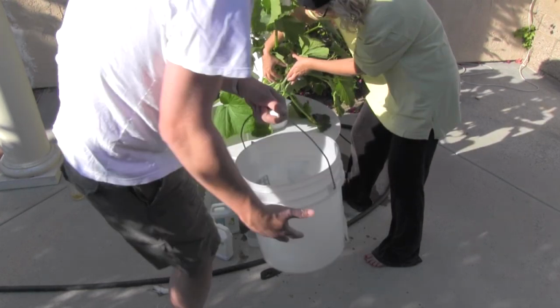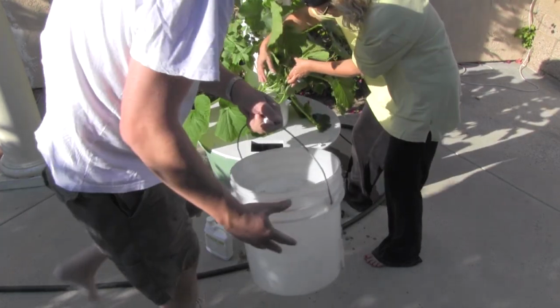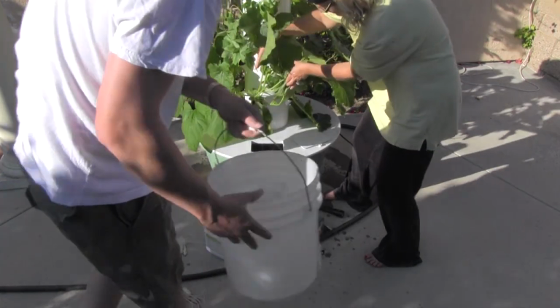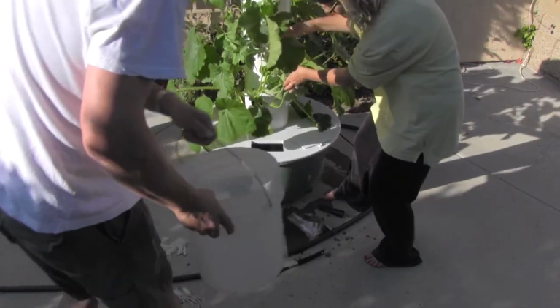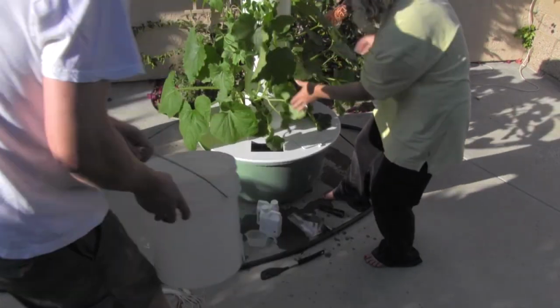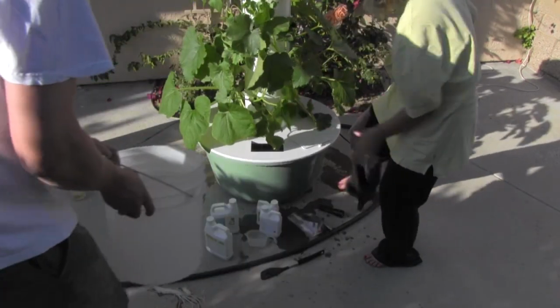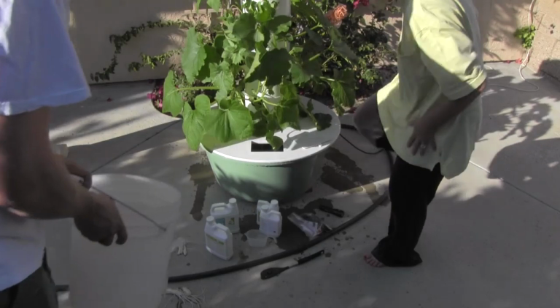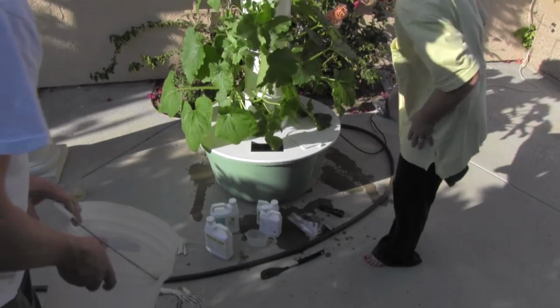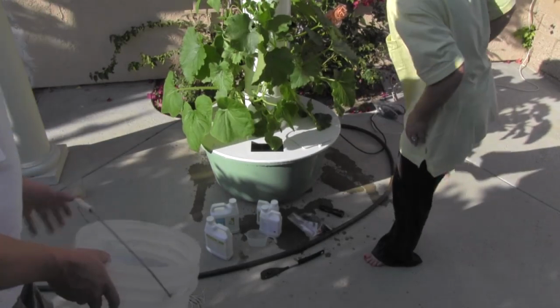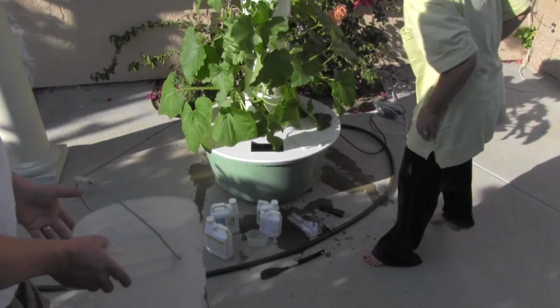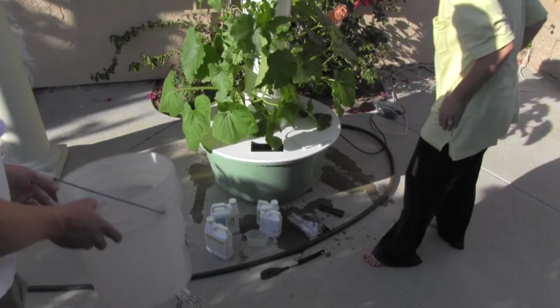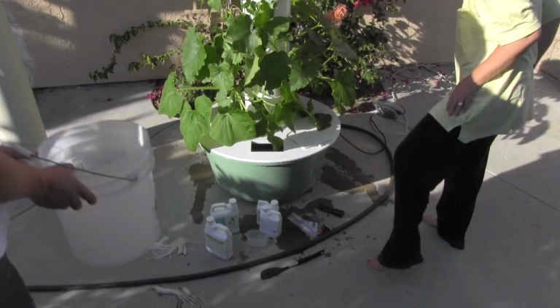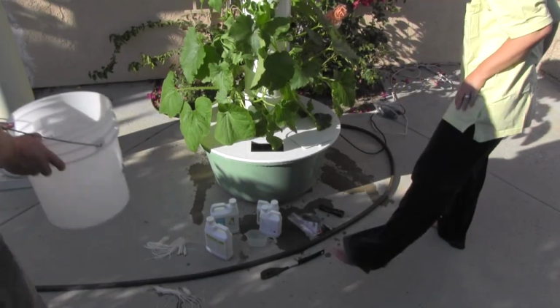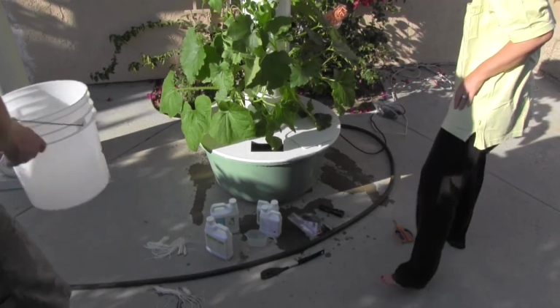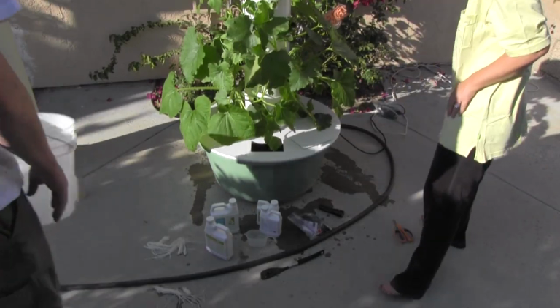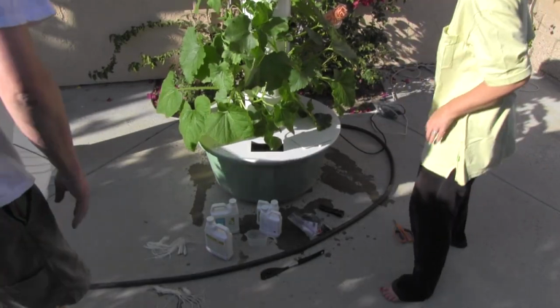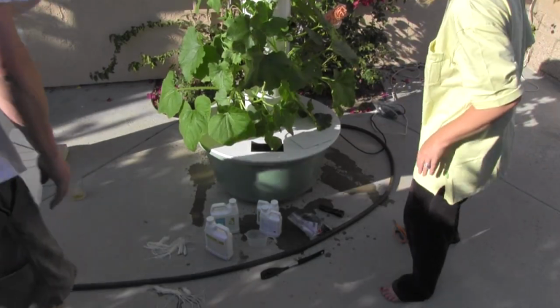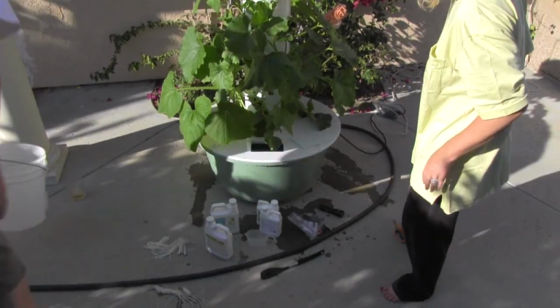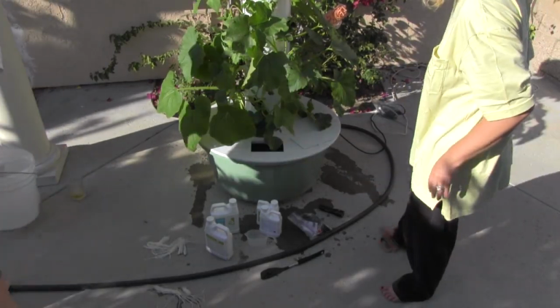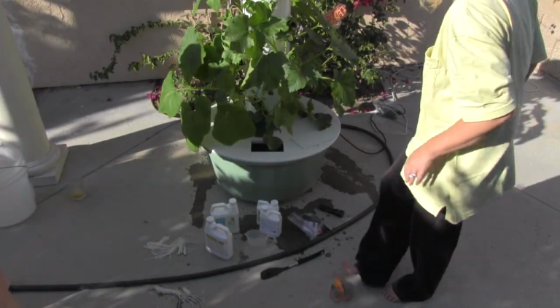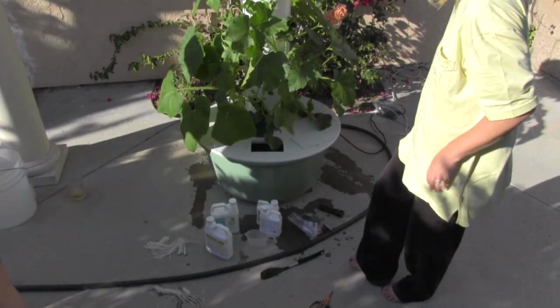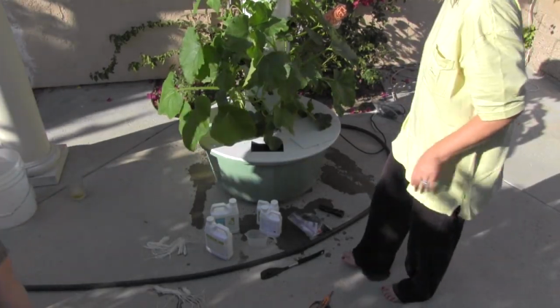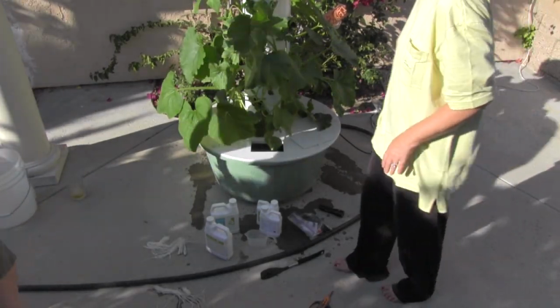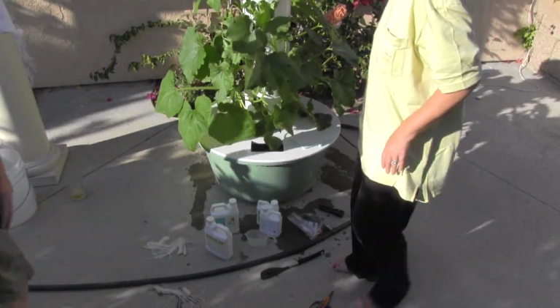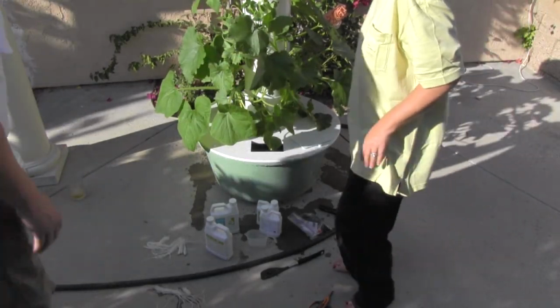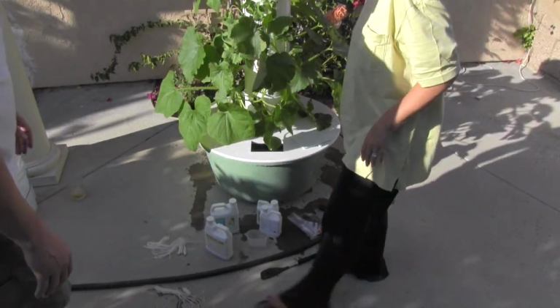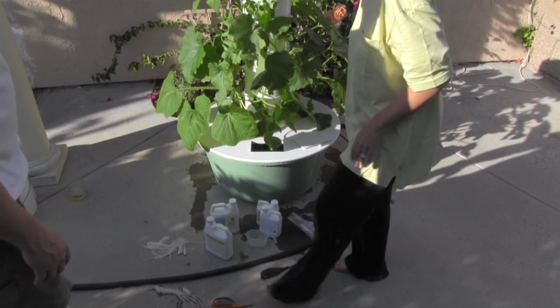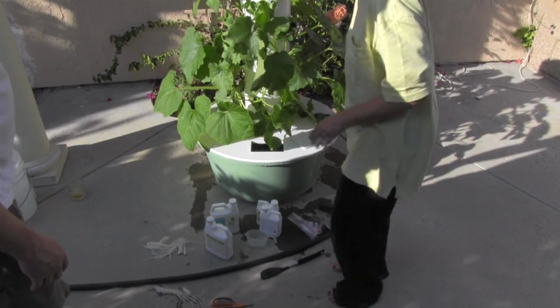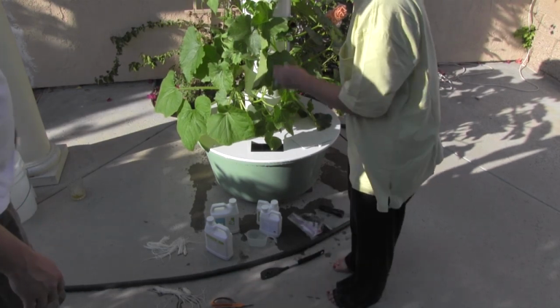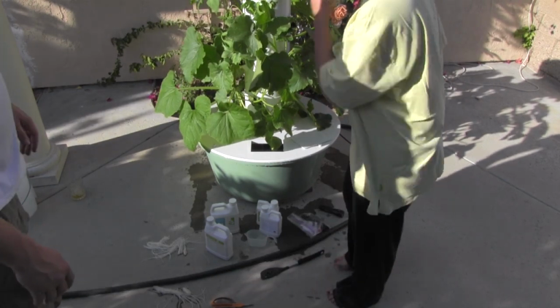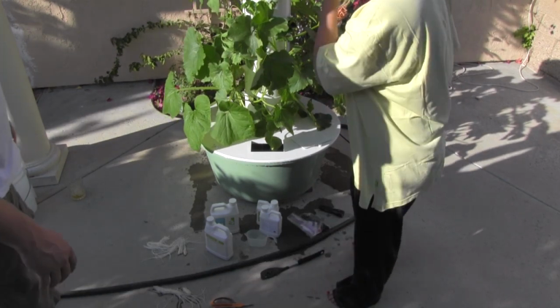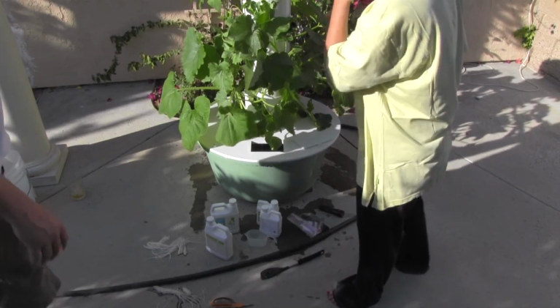That was a bit of a fail, but that's pretty good considering the small hole you're pouring it into. I'd like to add more water now.